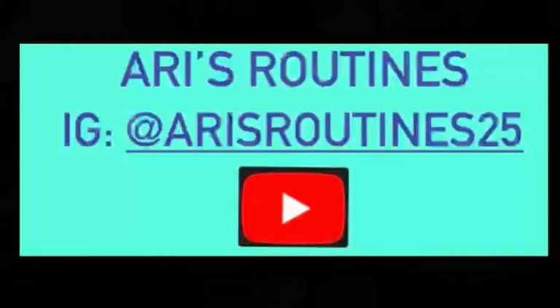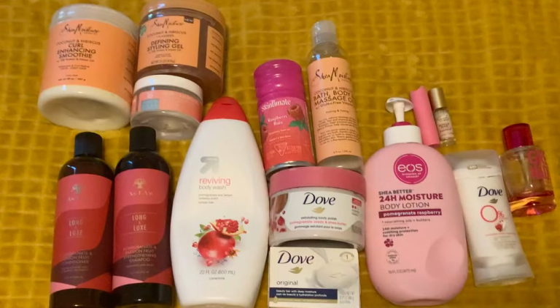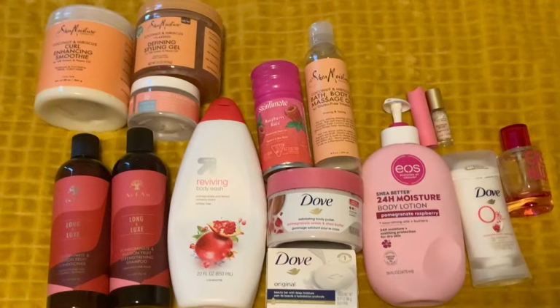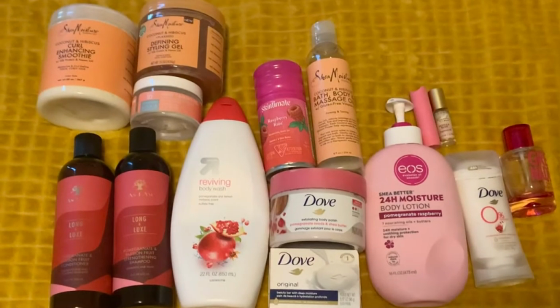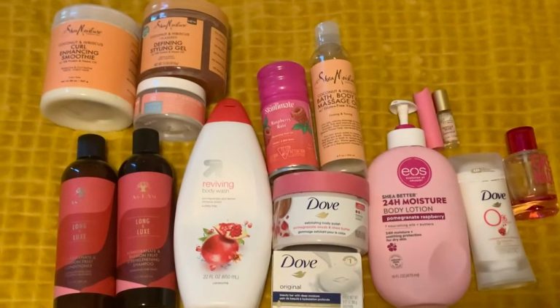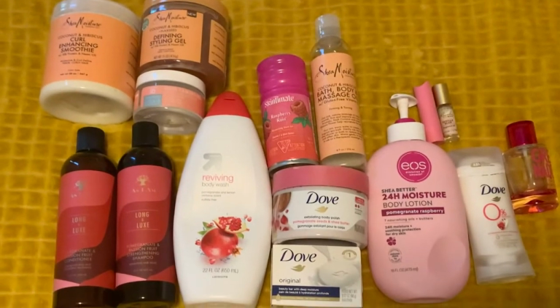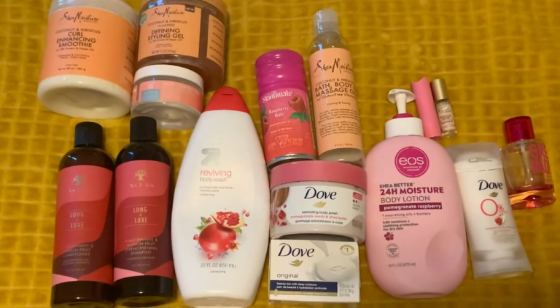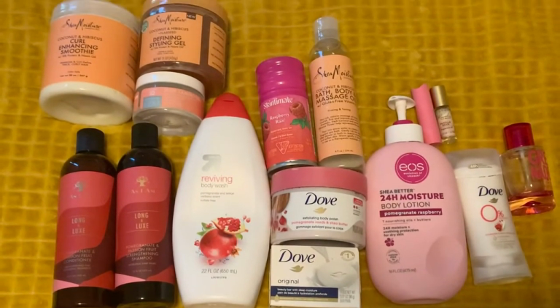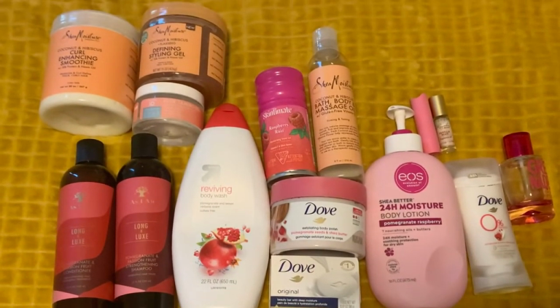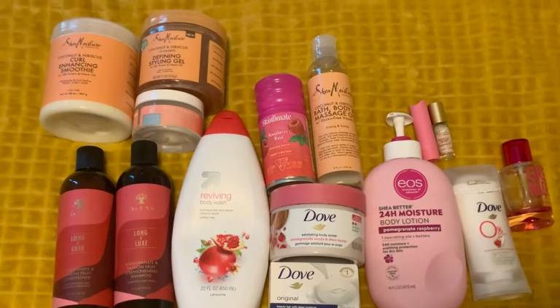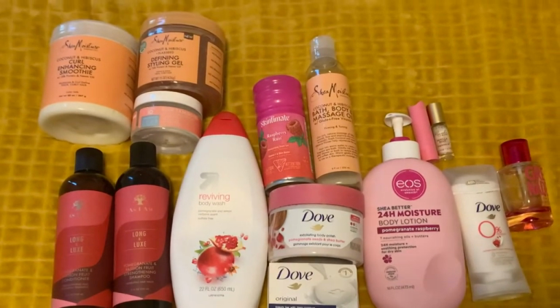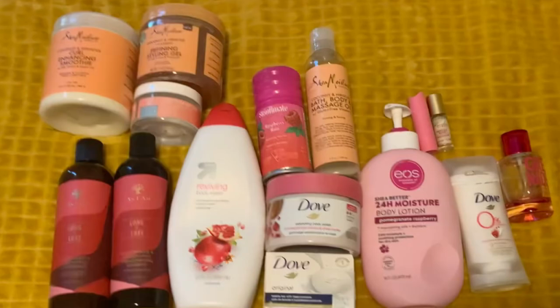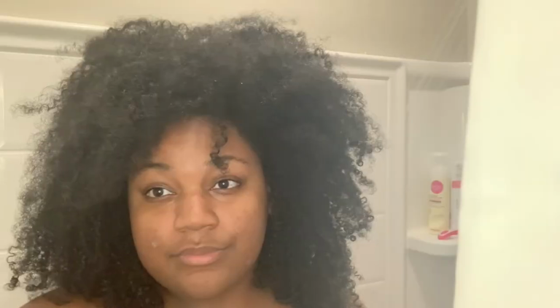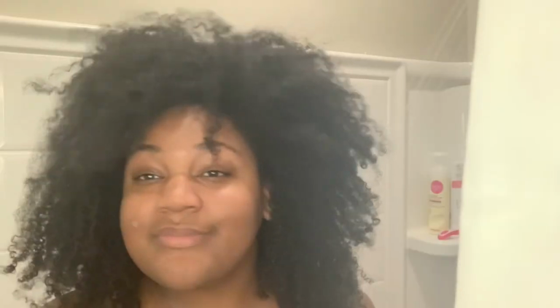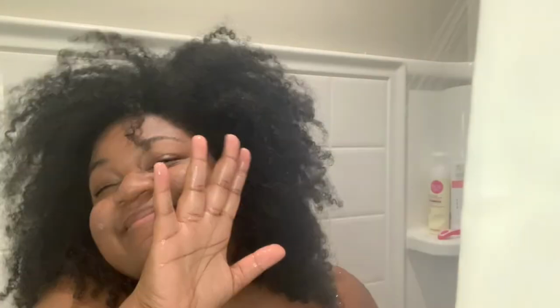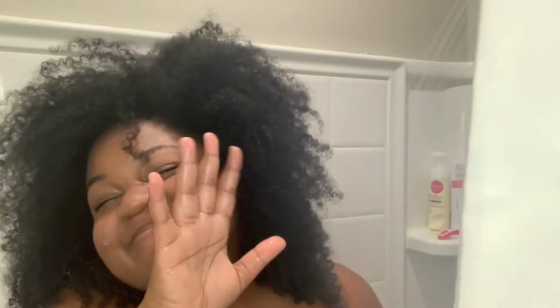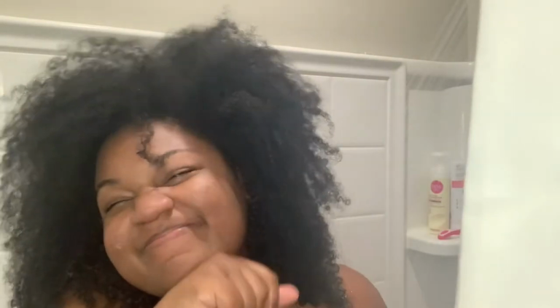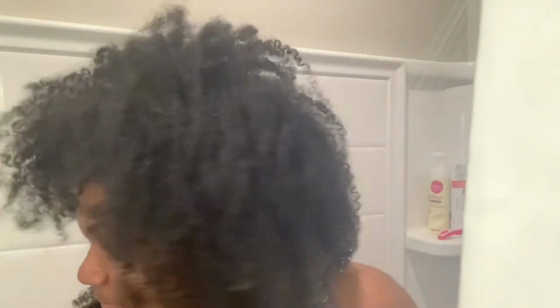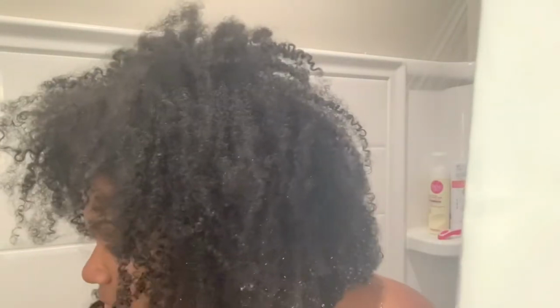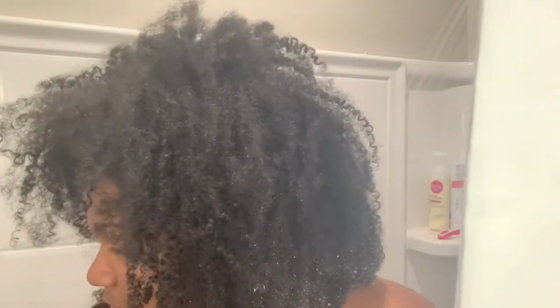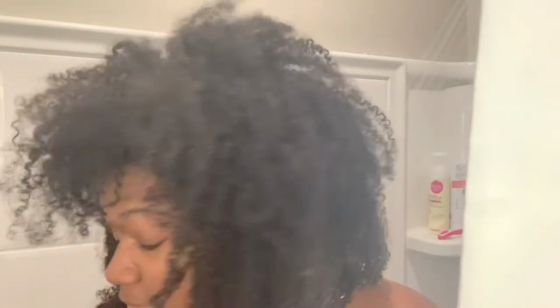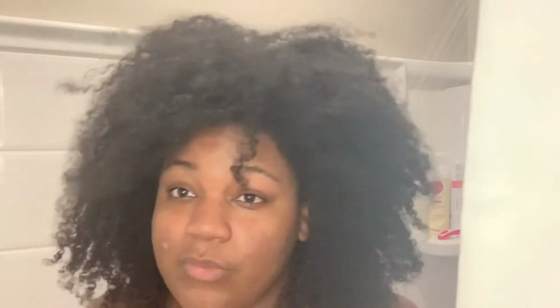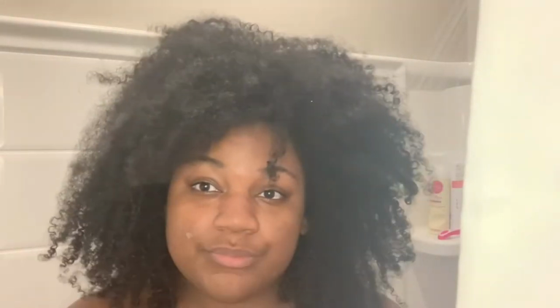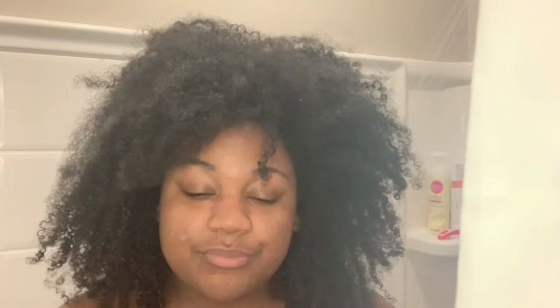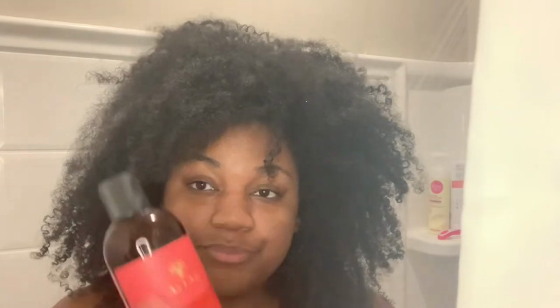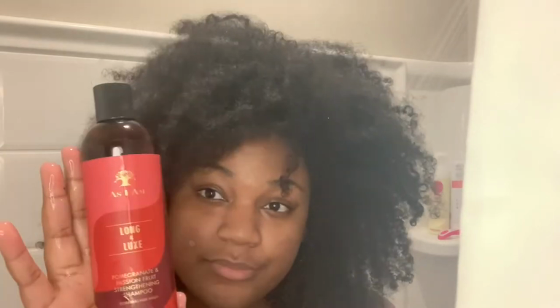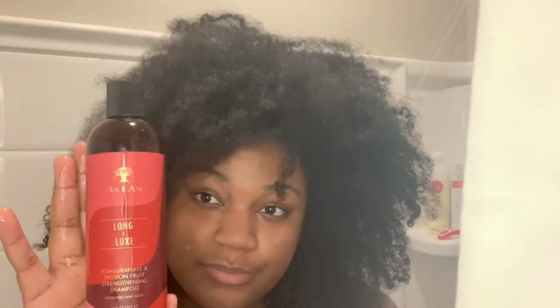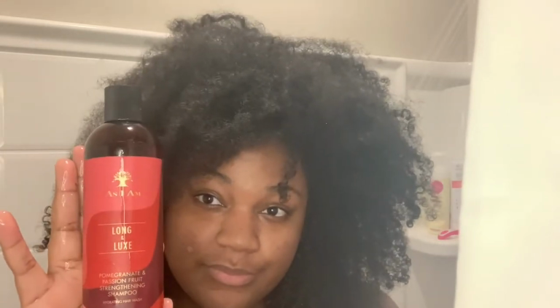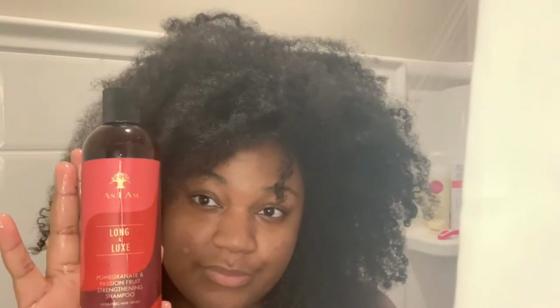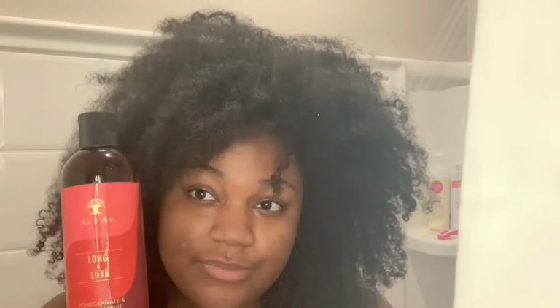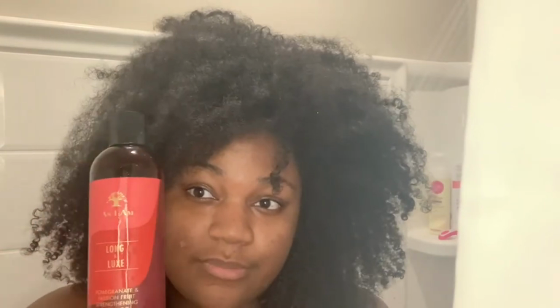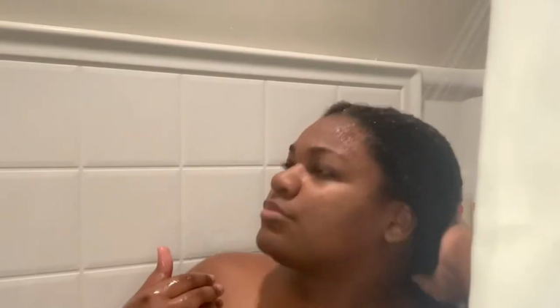Welcome back to Aries Routines. This is an overview of what will be used in today's video. I am looking crazy — this is three-day hair, dry, I haven't touched it.